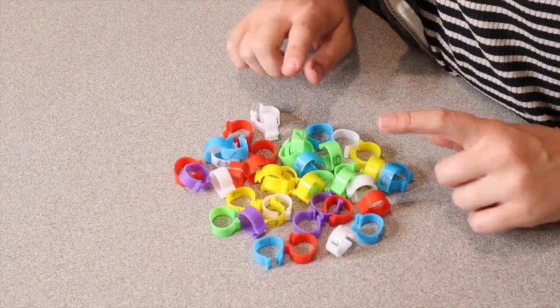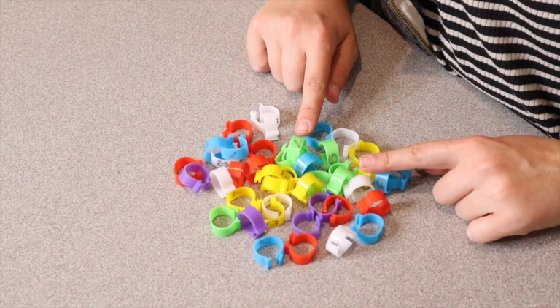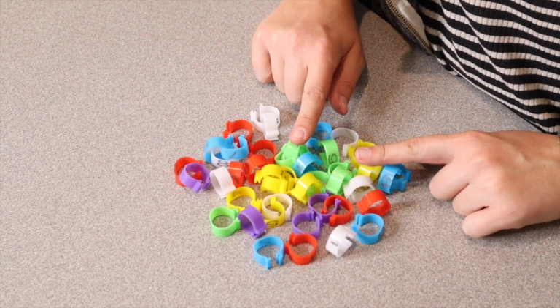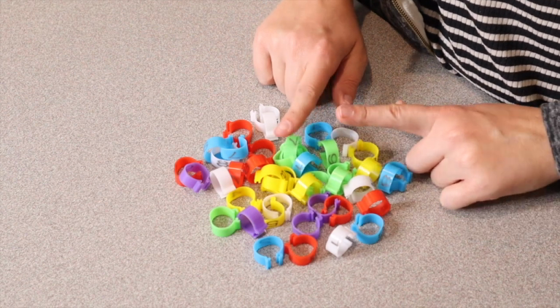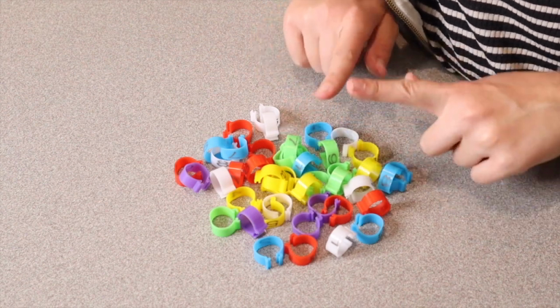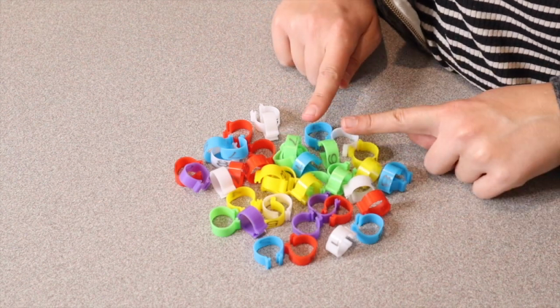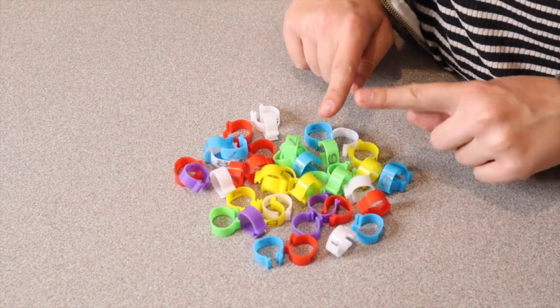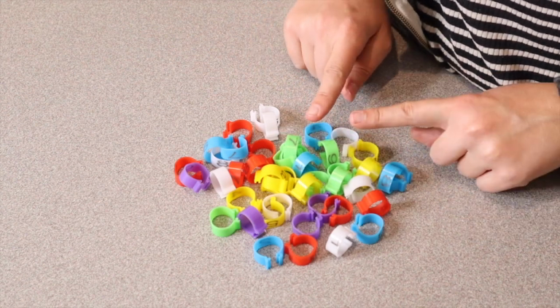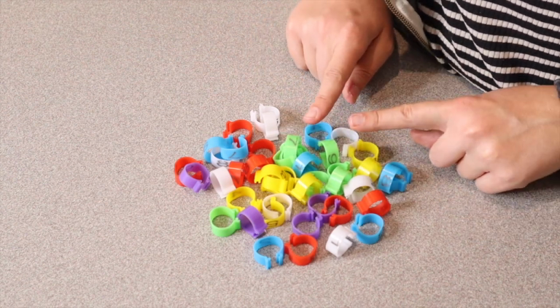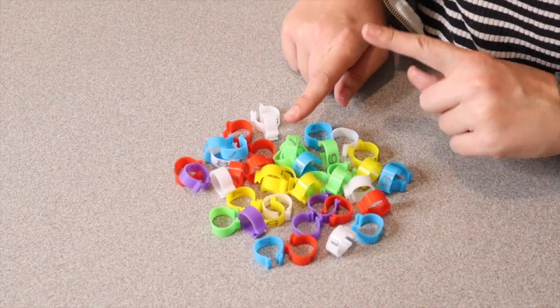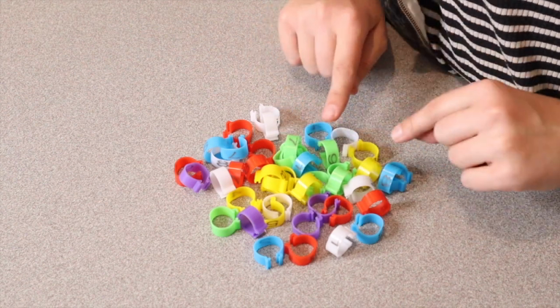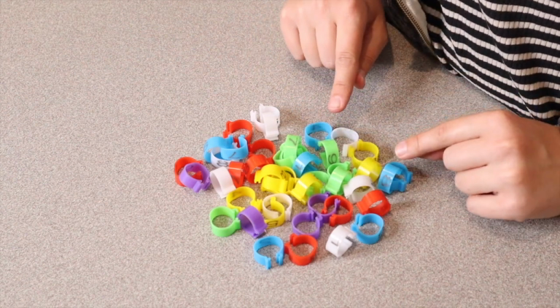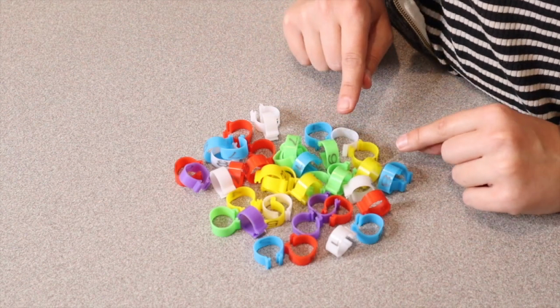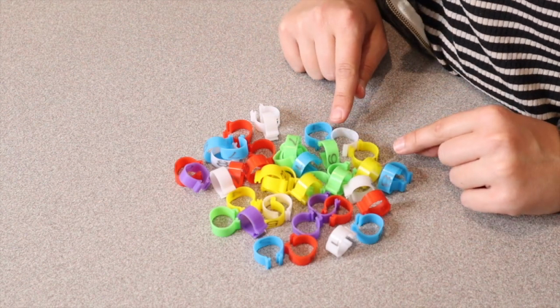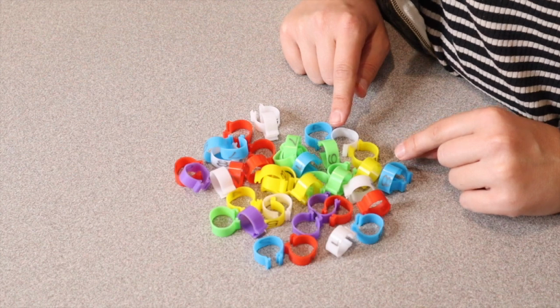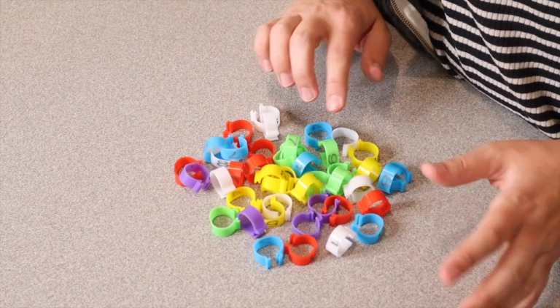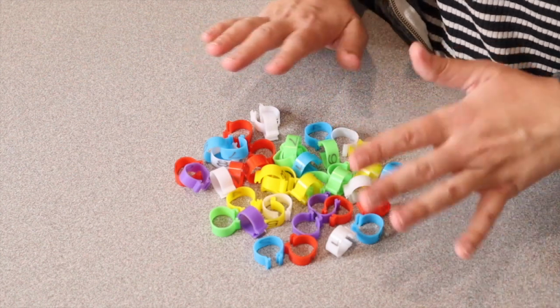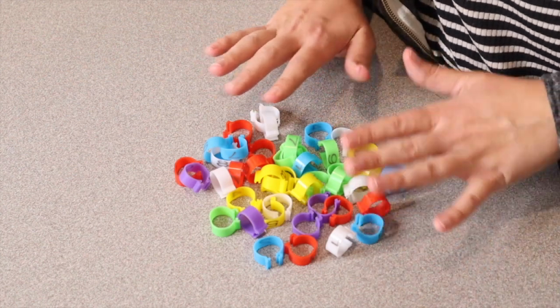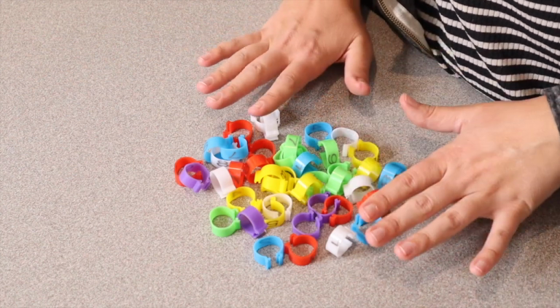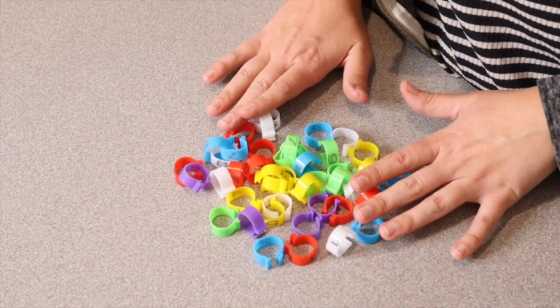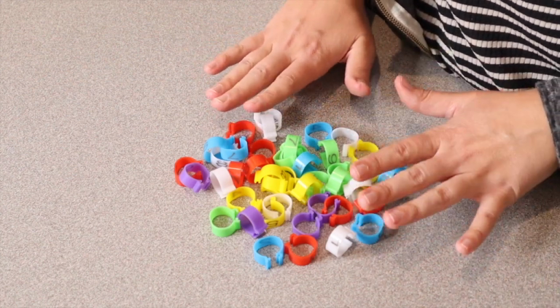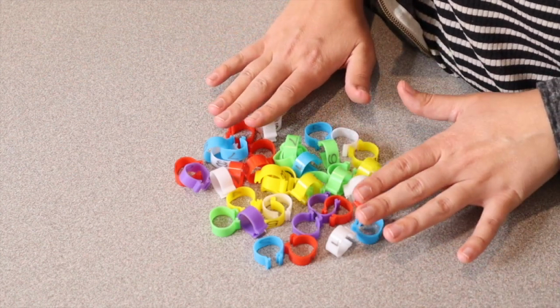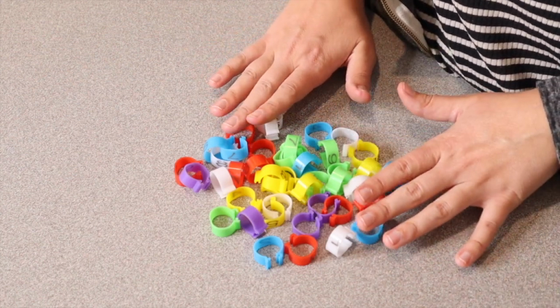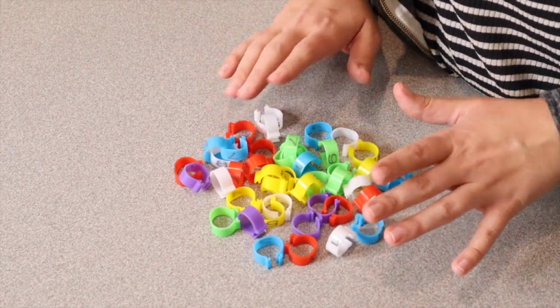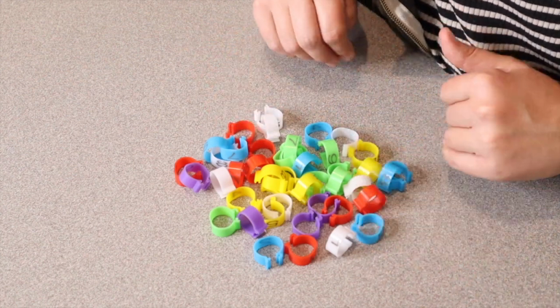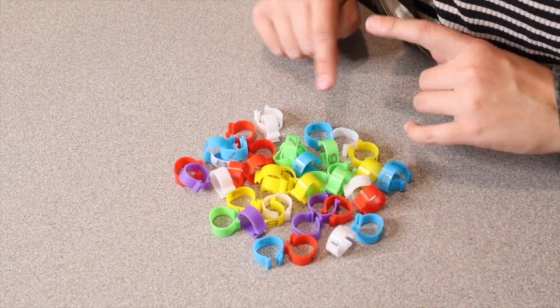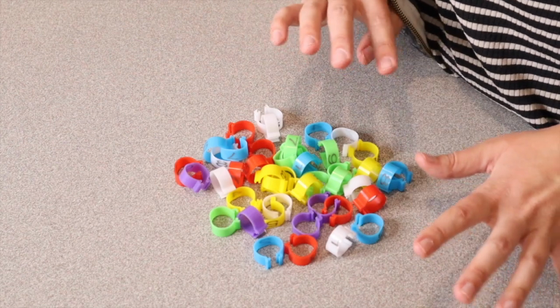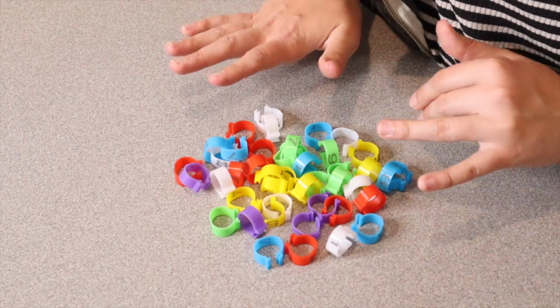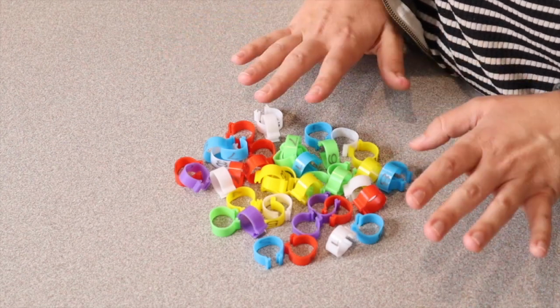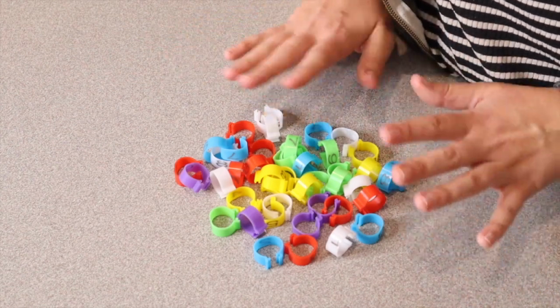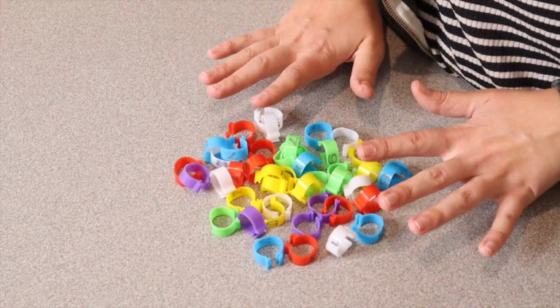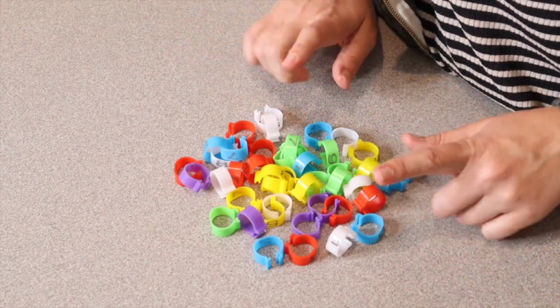The size legs that these are going to fit on is half an inch to five-eighths of an inch. That will cover a variety of different types of birds, whether it's game fowl, turkey, duck, goose, guinea, or chickens.